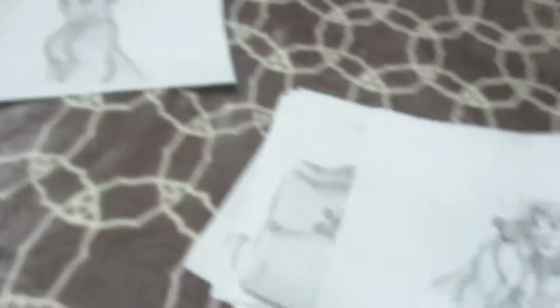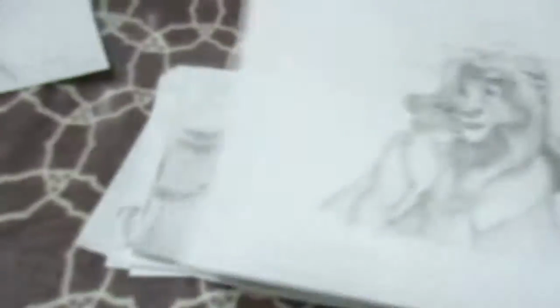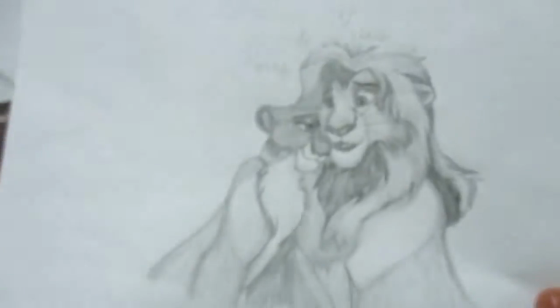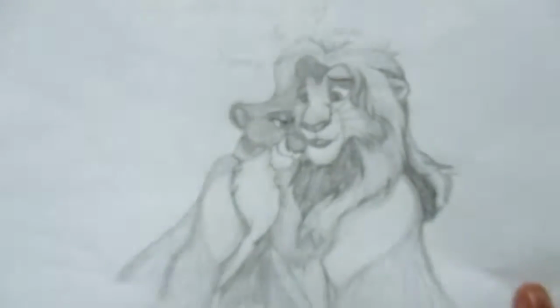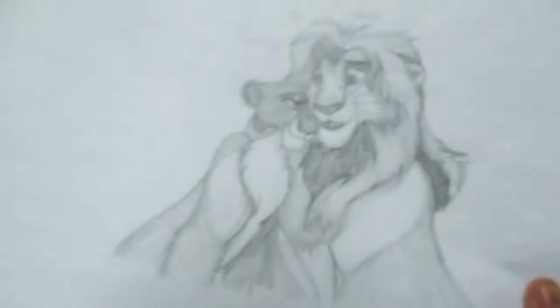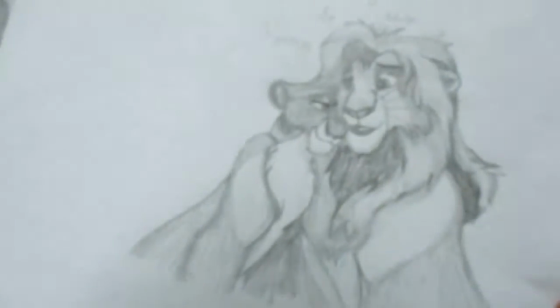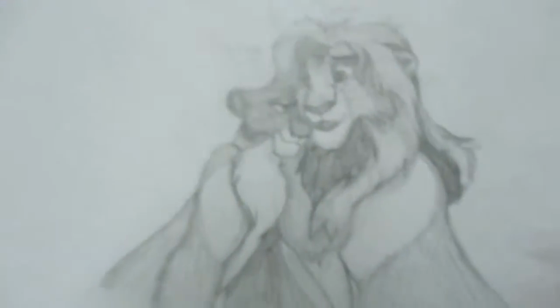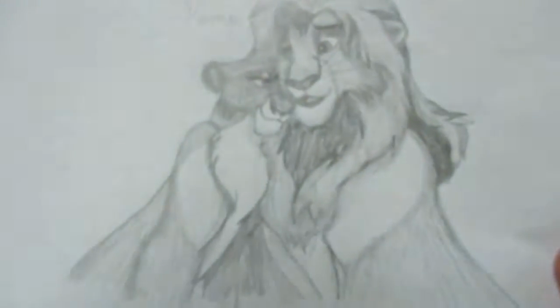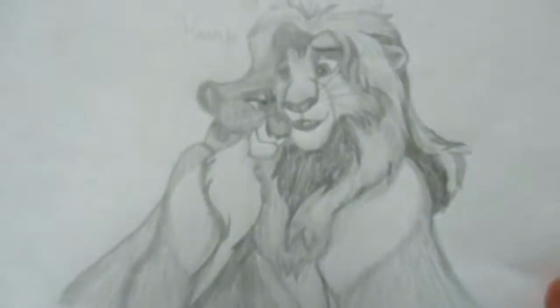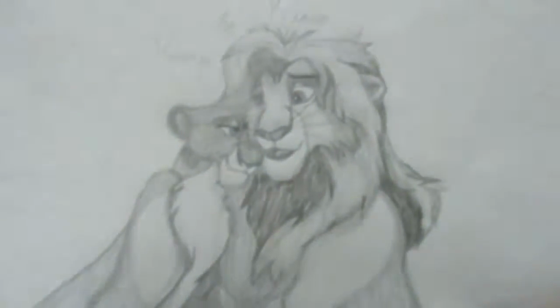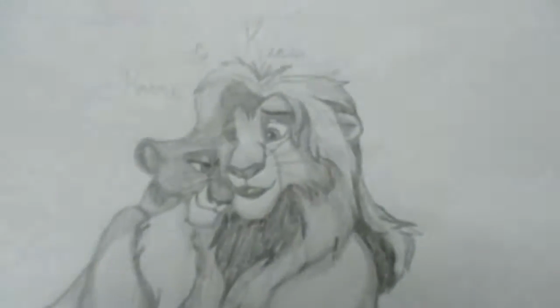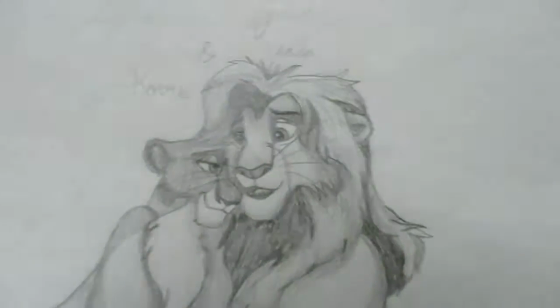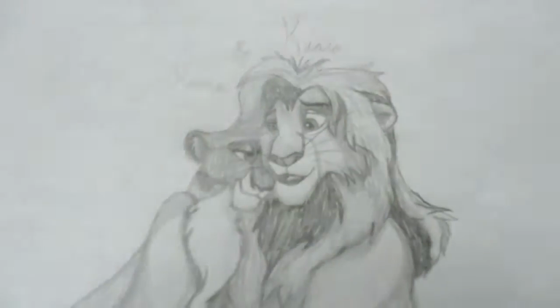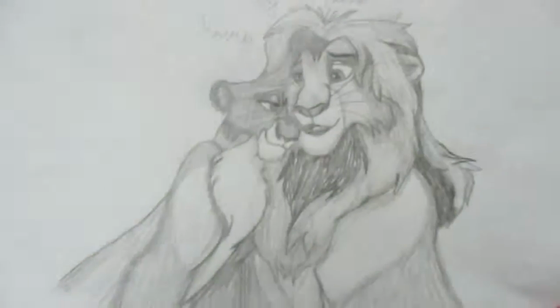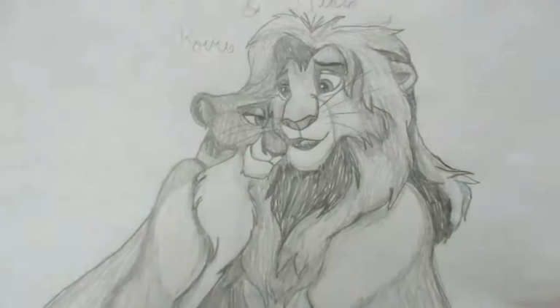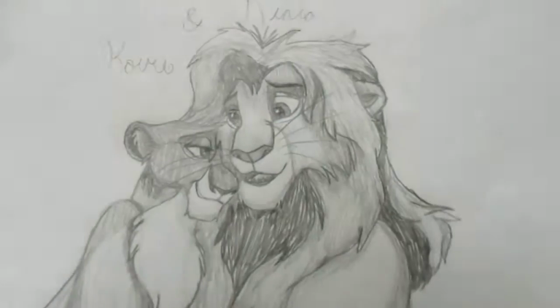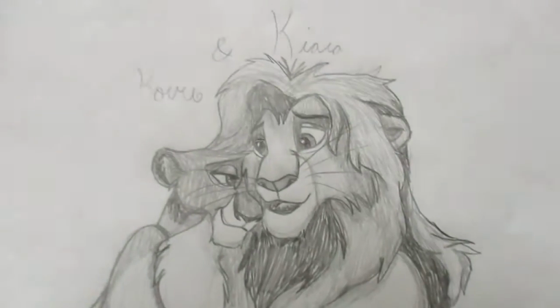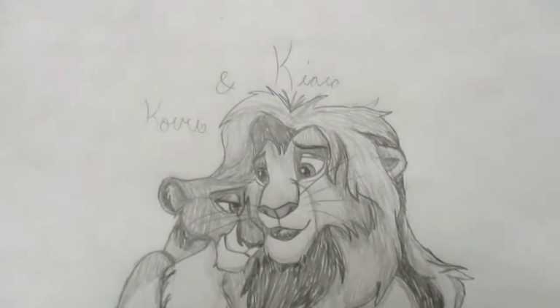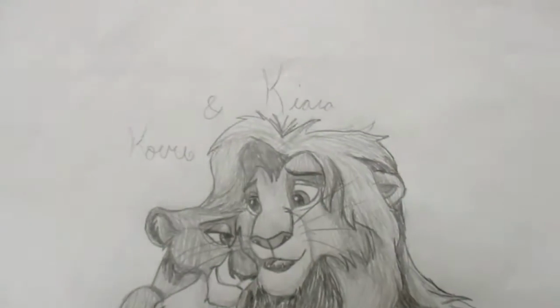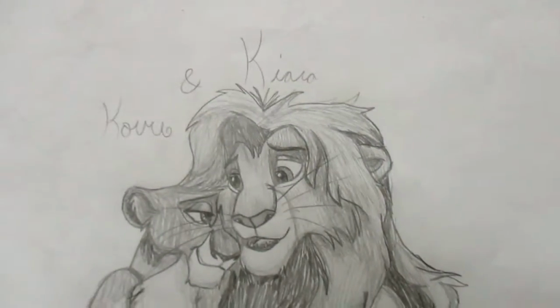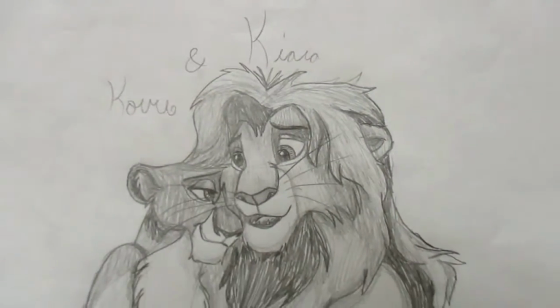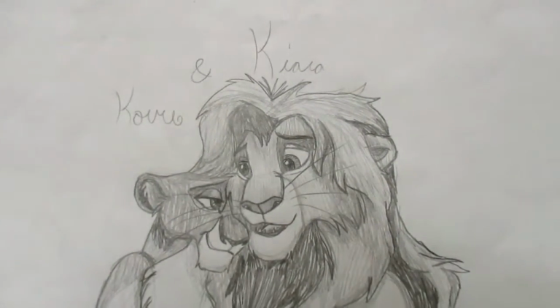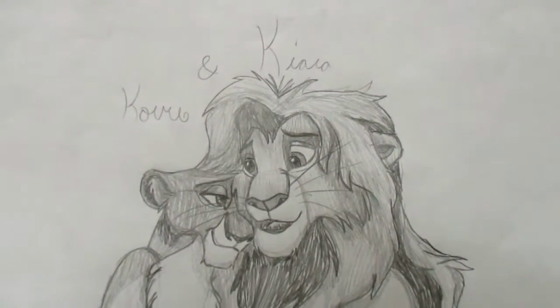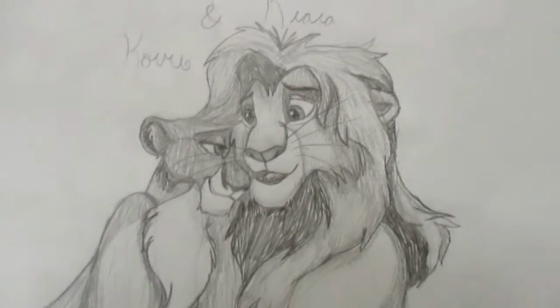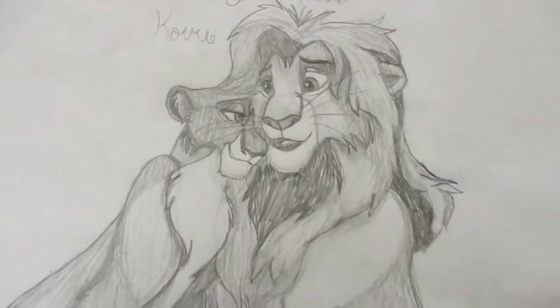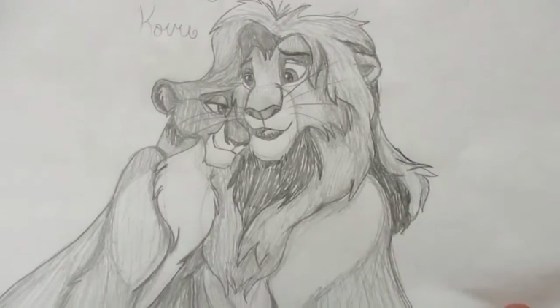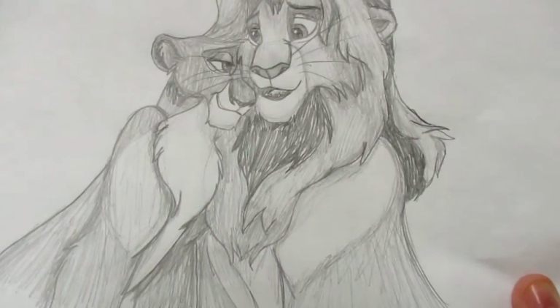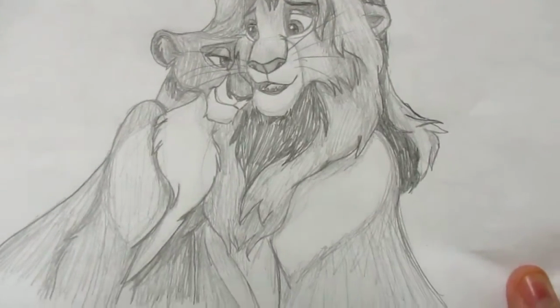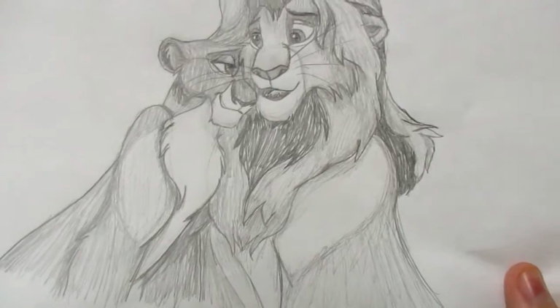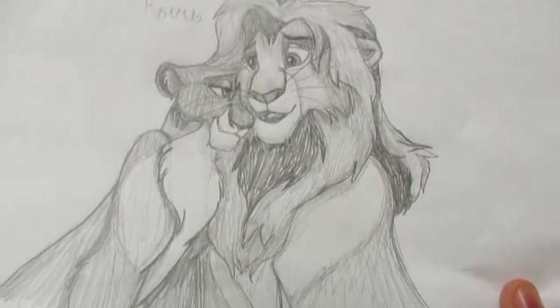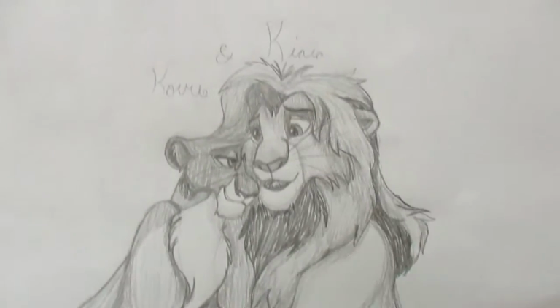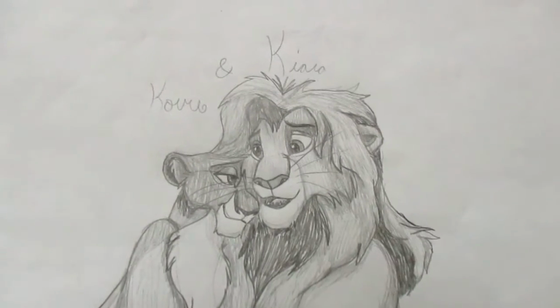Same thing with this. All of these I really did over the summer, and some of them are recent, but for the majority it was over the summer. This is Kovu and Kiara, the gender-bent versions.